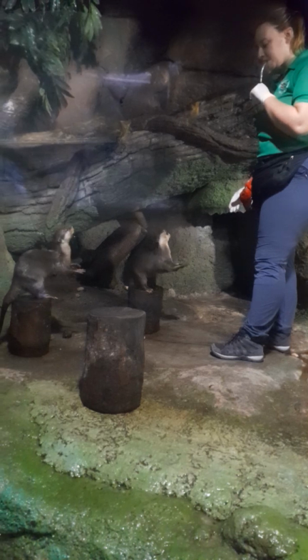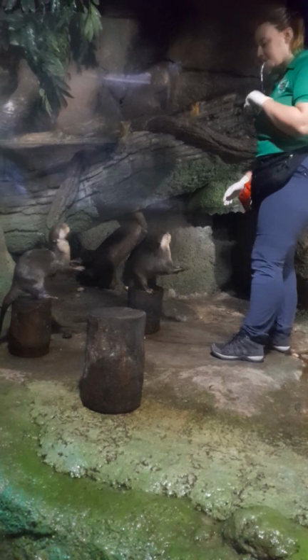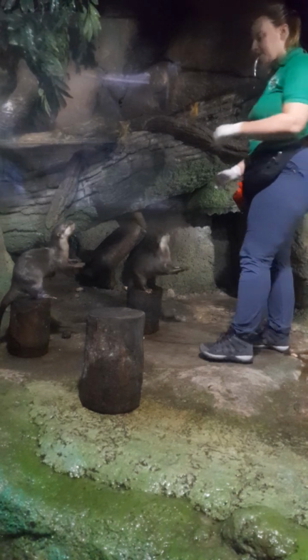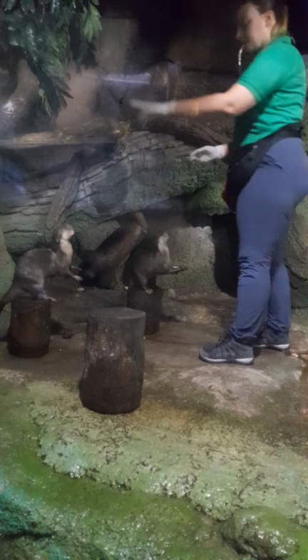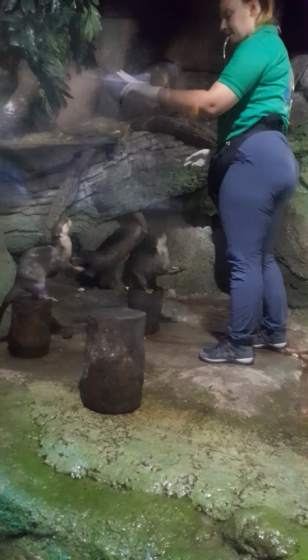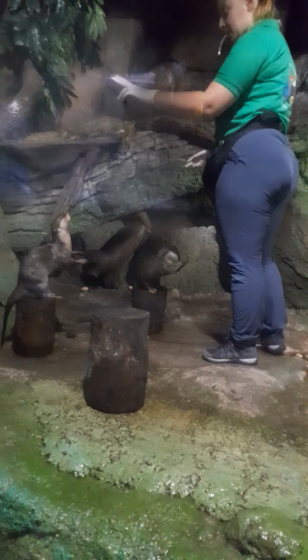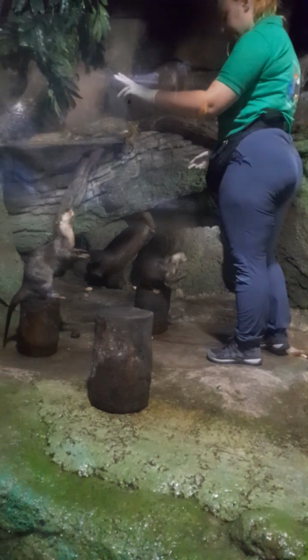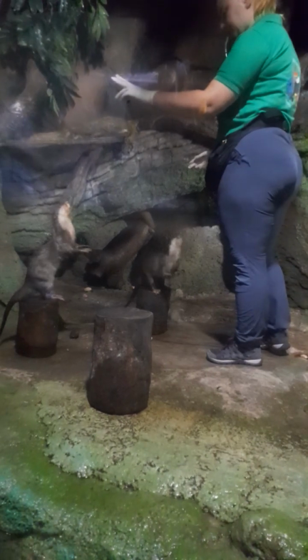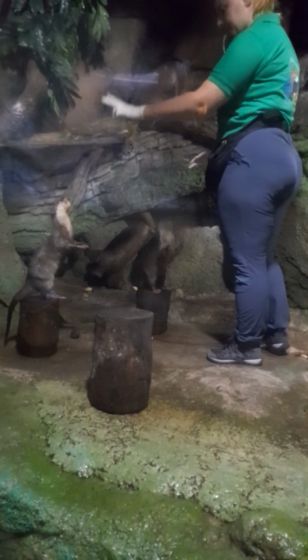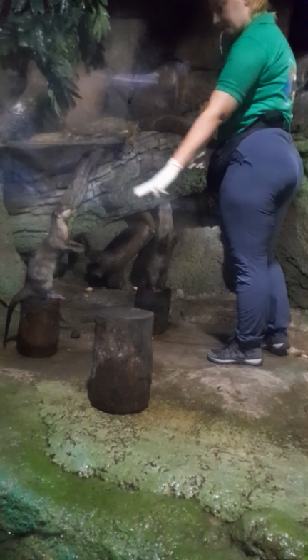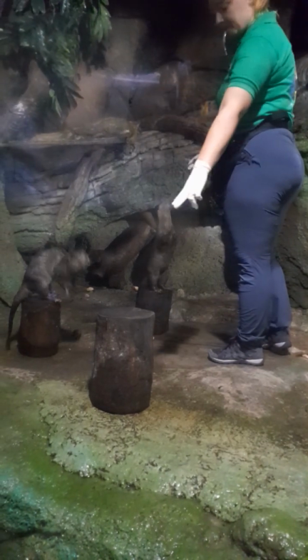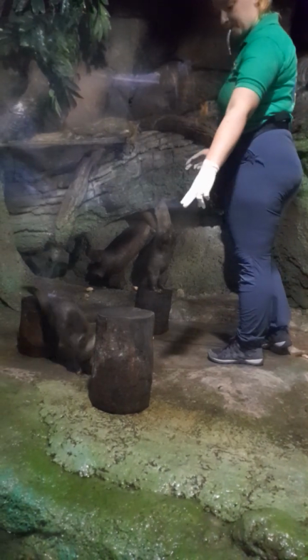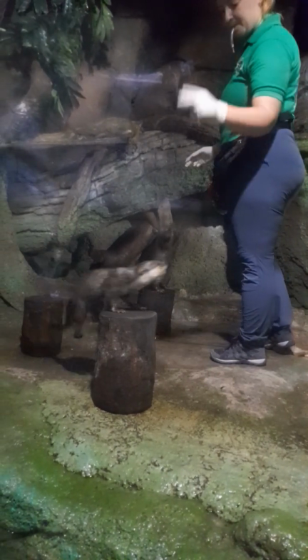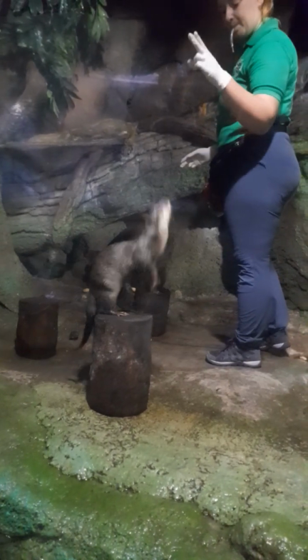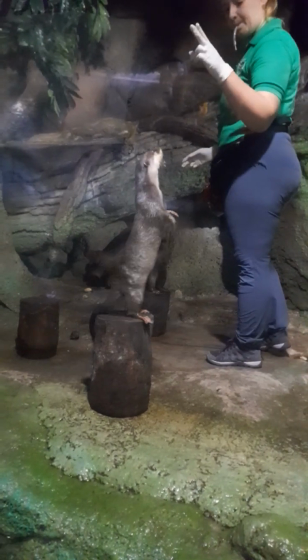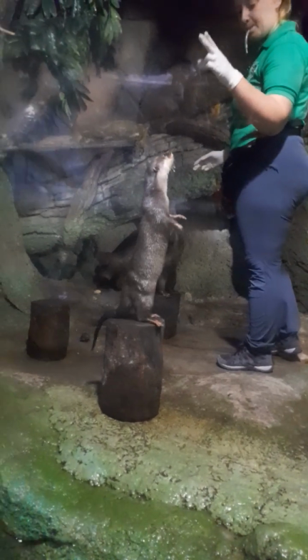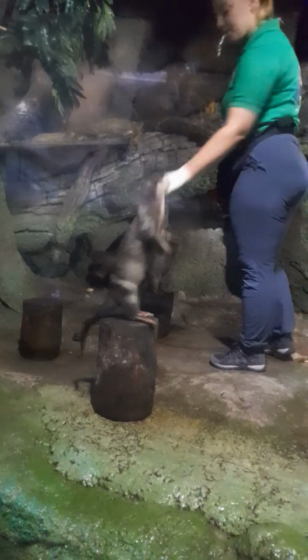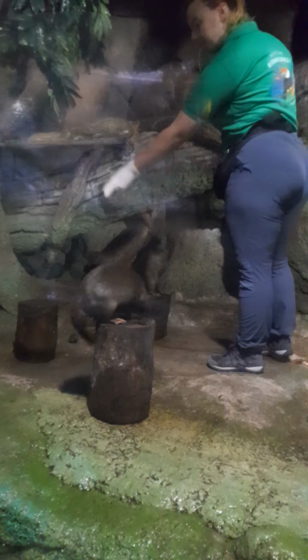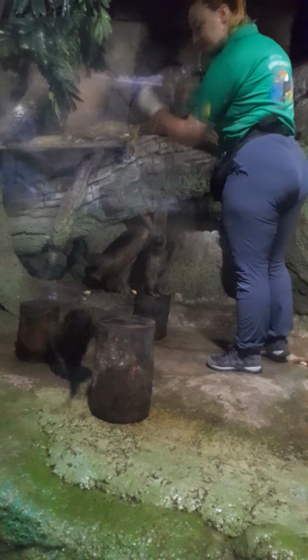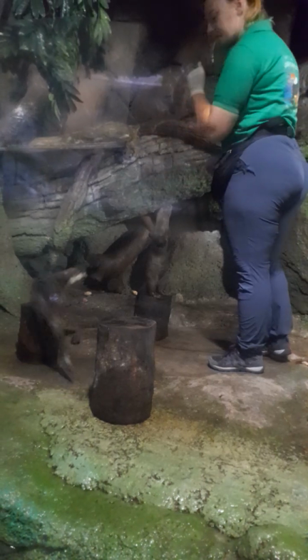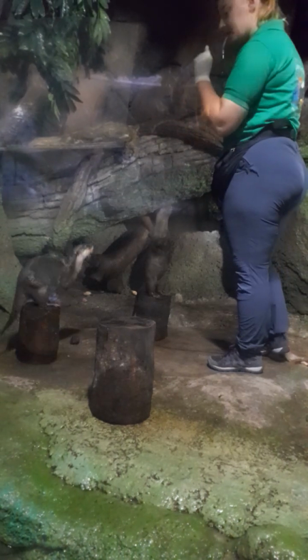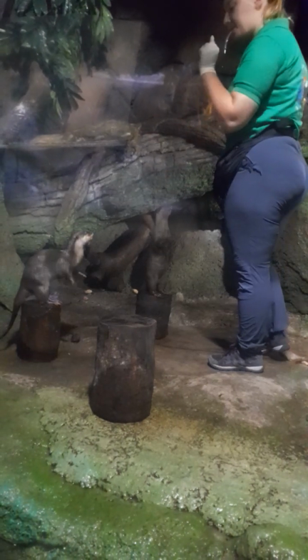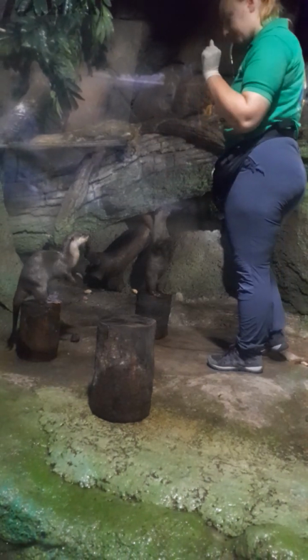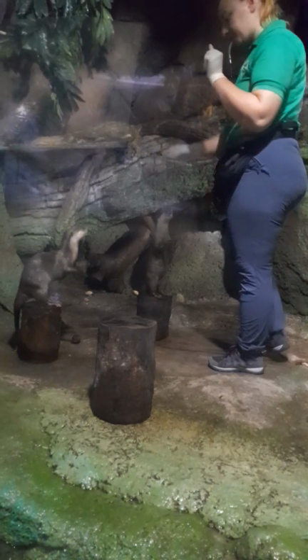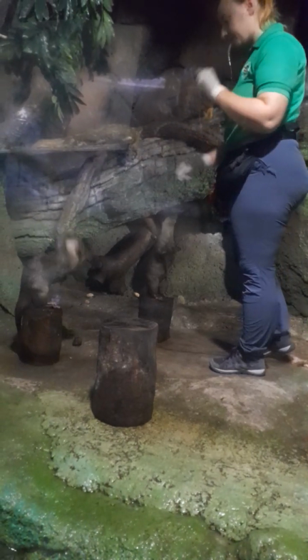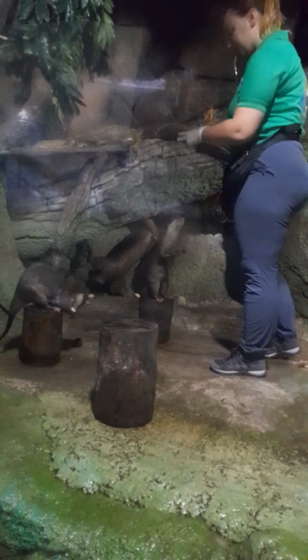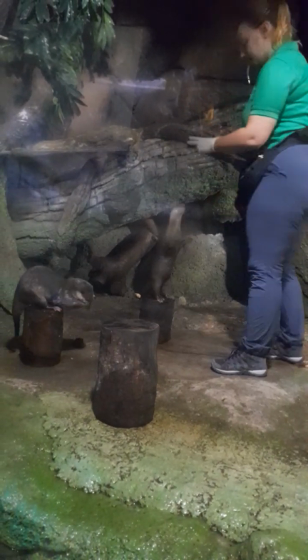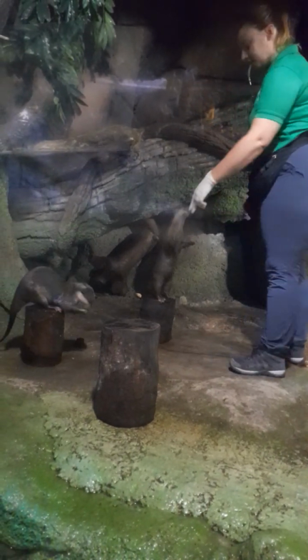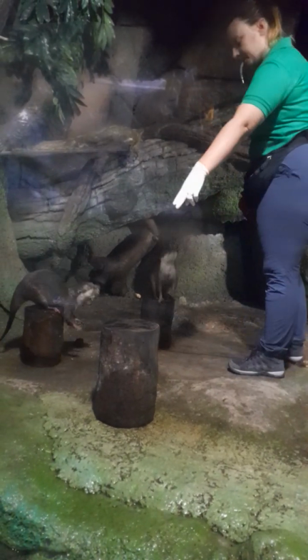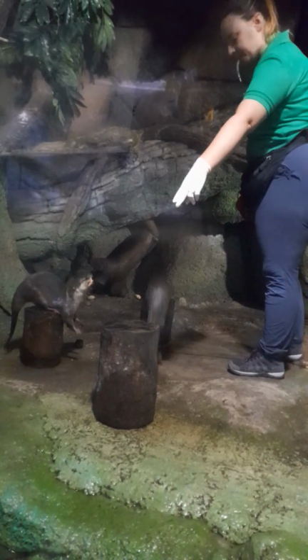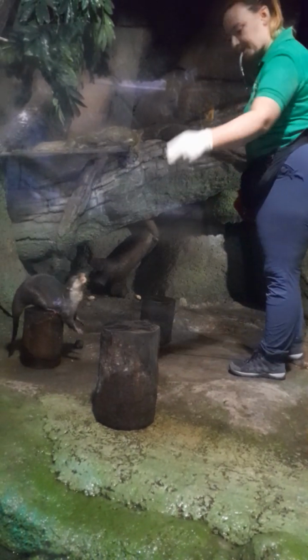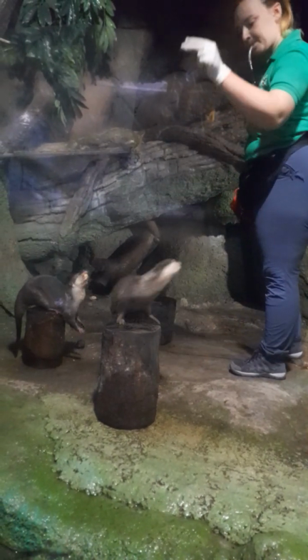Otters can live in freshwater, wetlands, and lakes. But there are only two species of otters that live in the sea: the marine otter, and the sea otter, which lives in the Pacific Ocean.